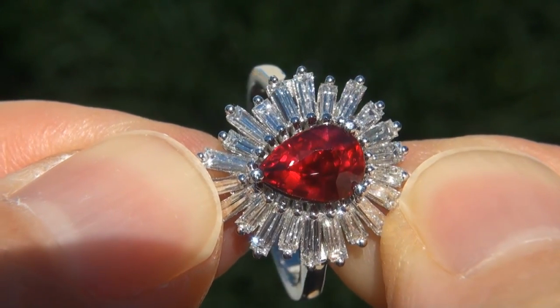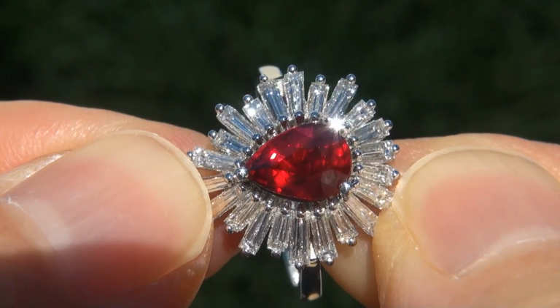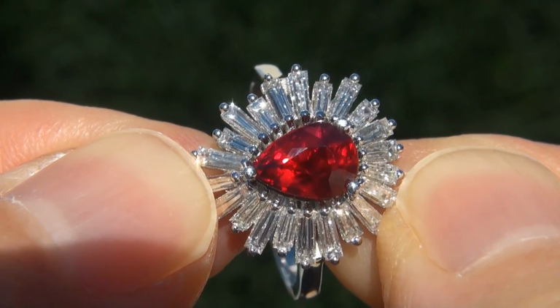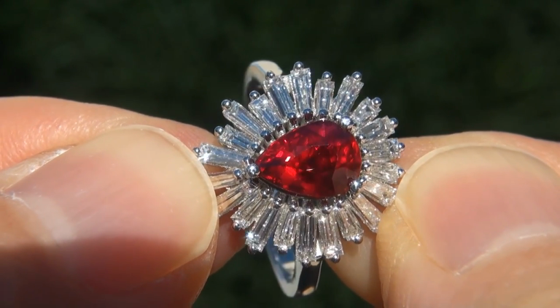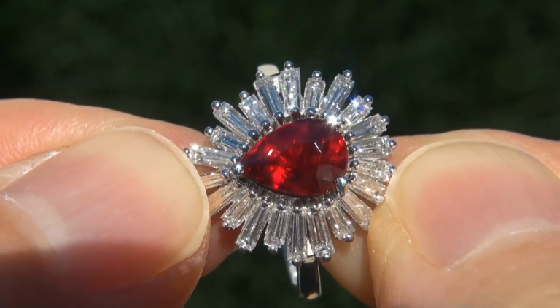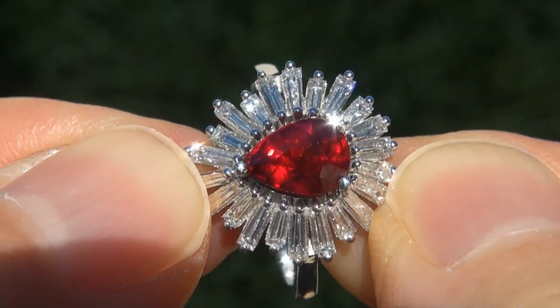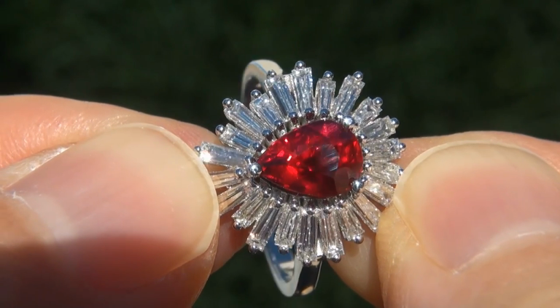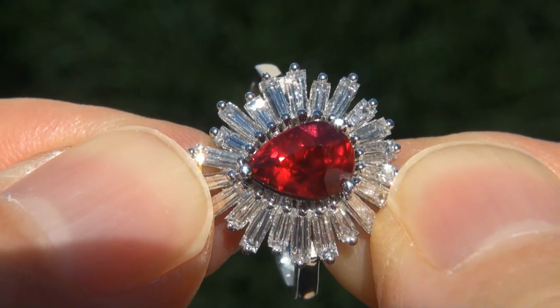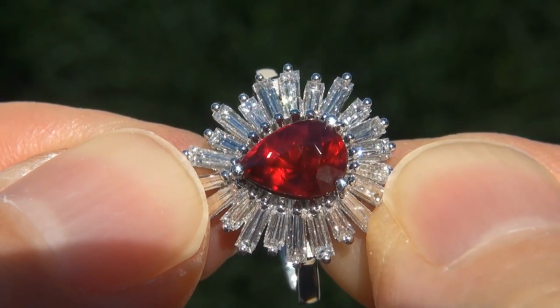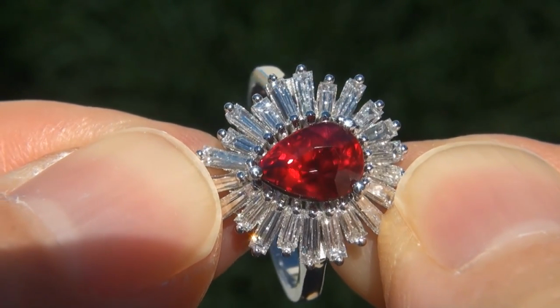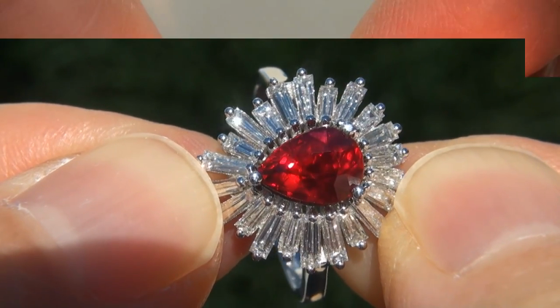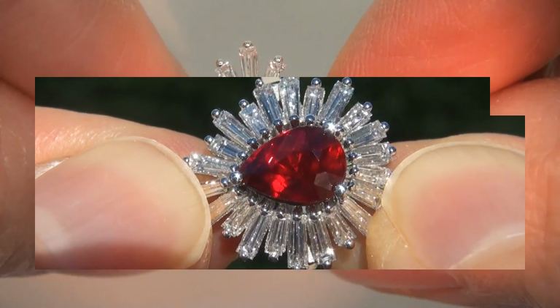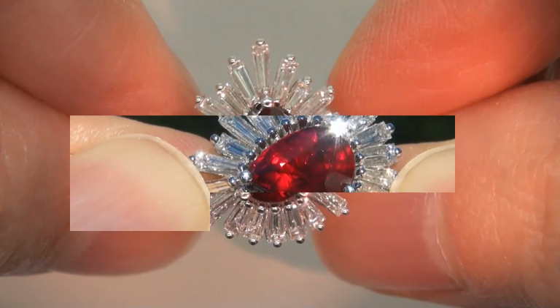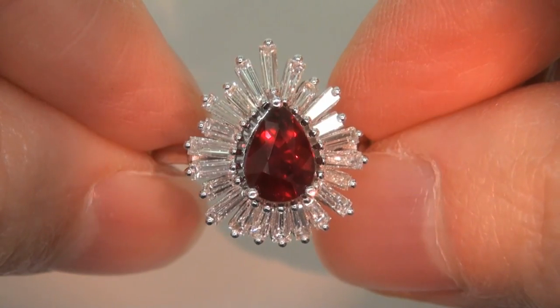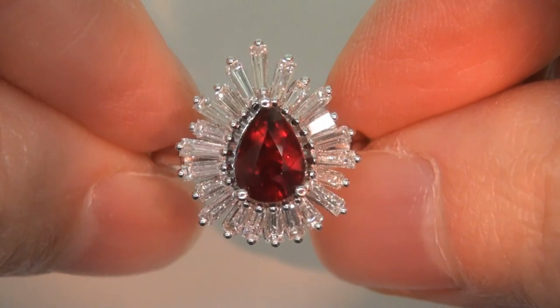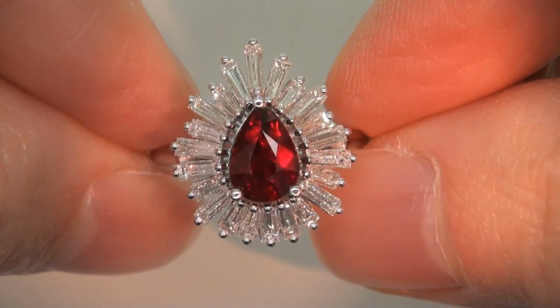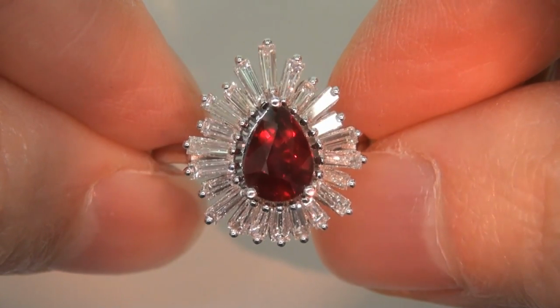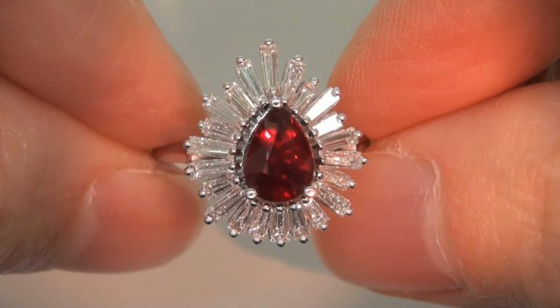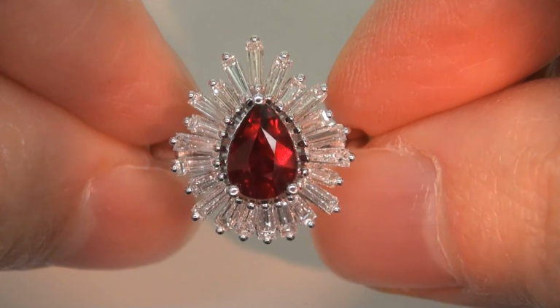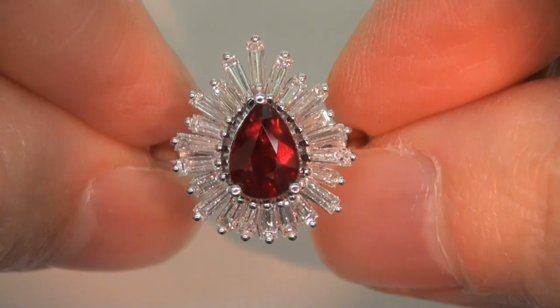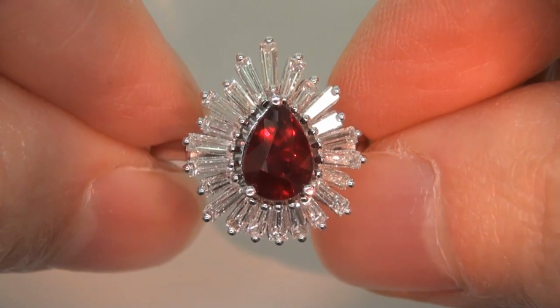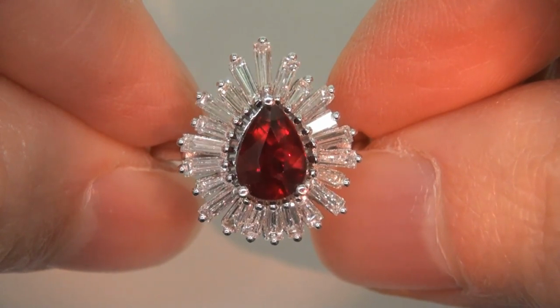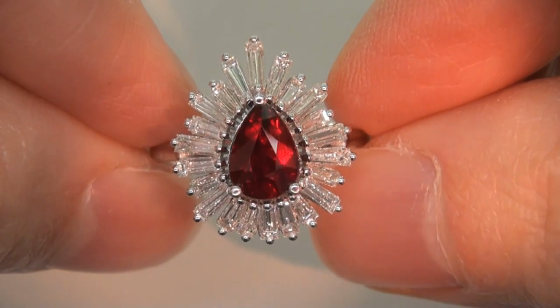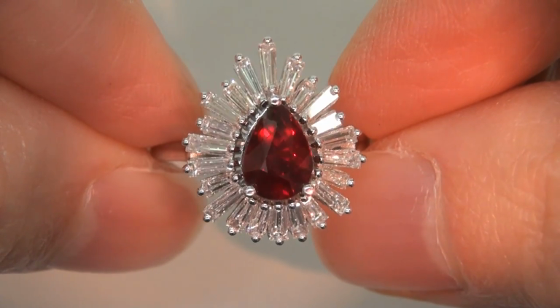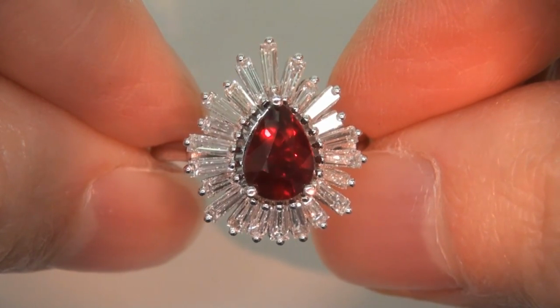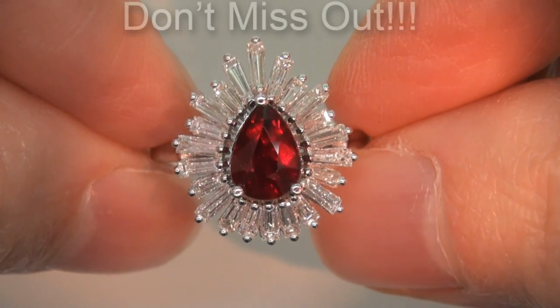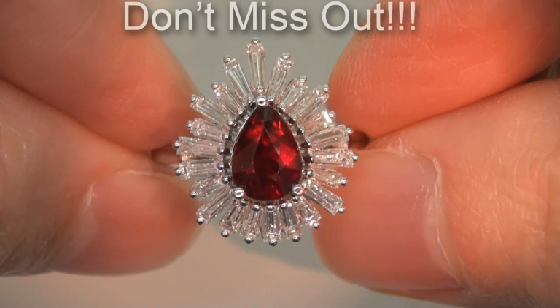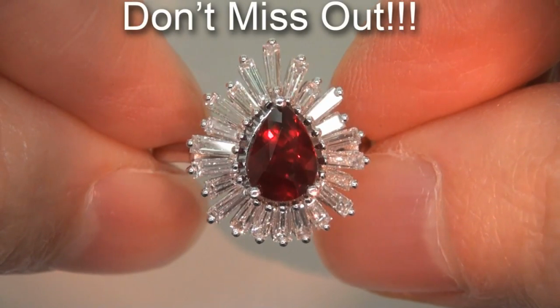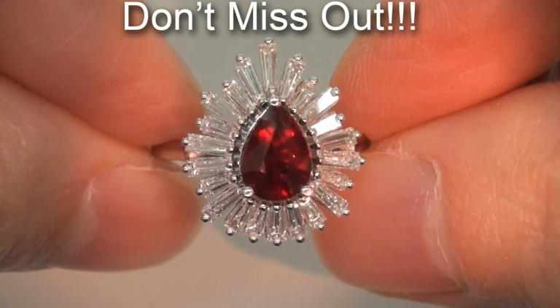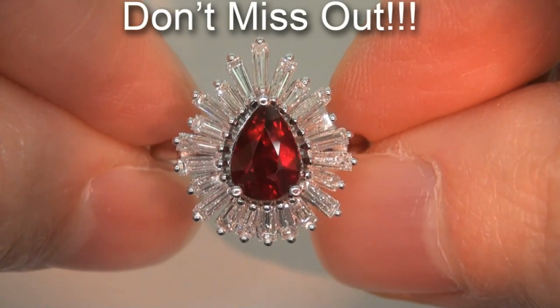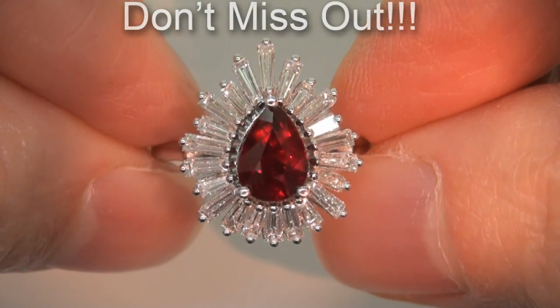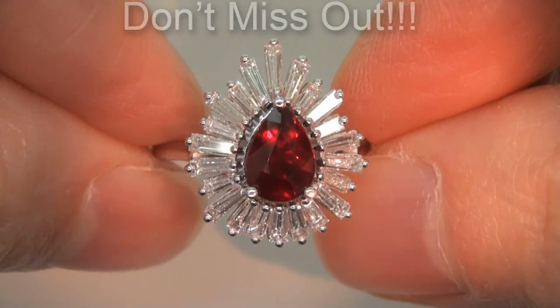the jumbo size, and the most sought after rich vivid color. It is the biggest, best, and only one you'll find. This is the real deal, so don't miss out on your chance to own this prized estate treasure.